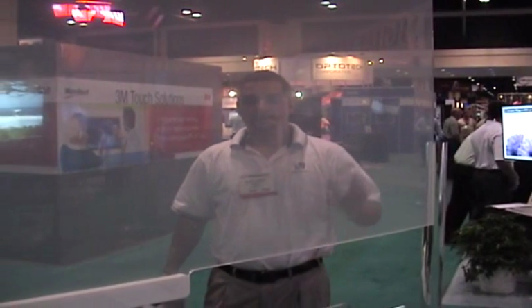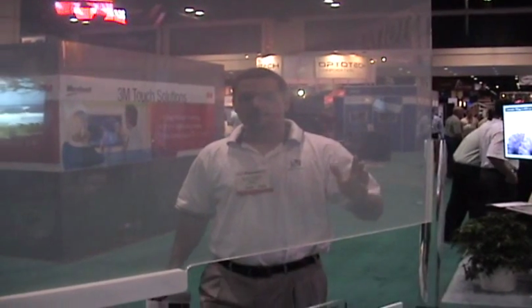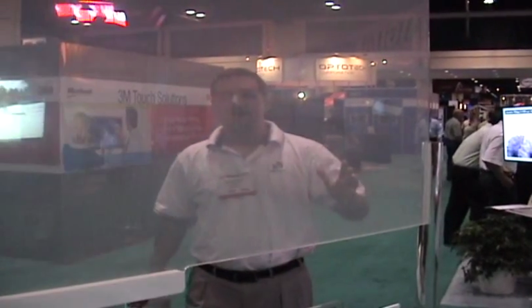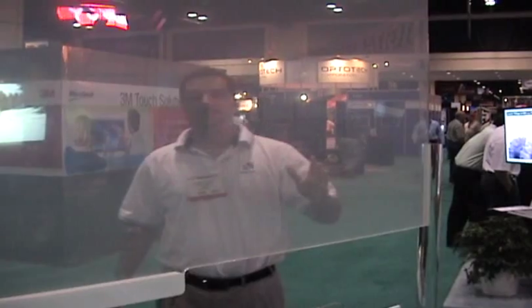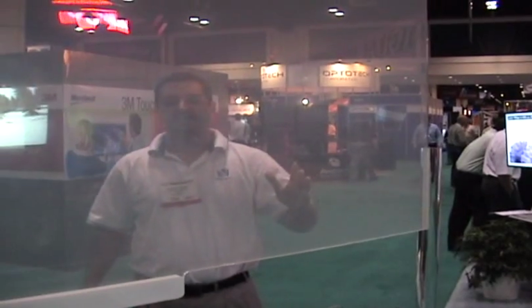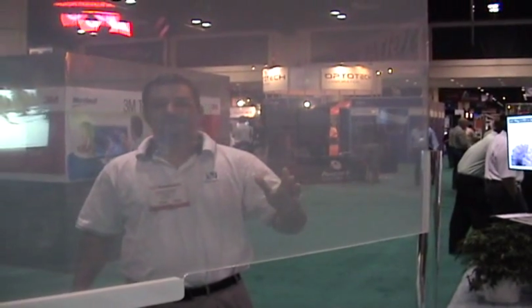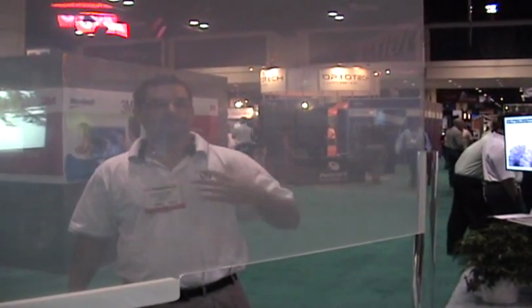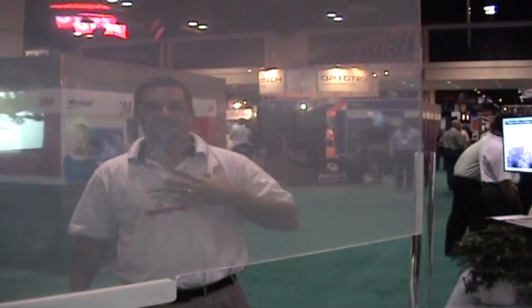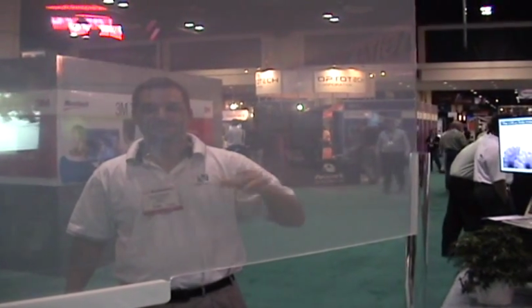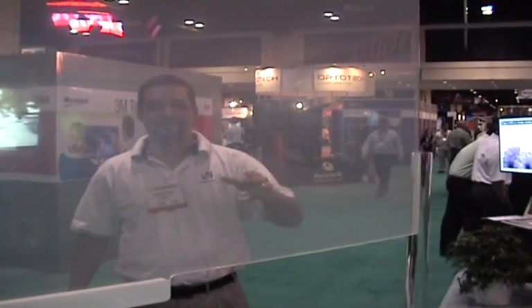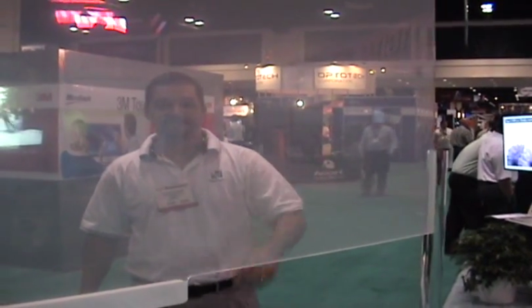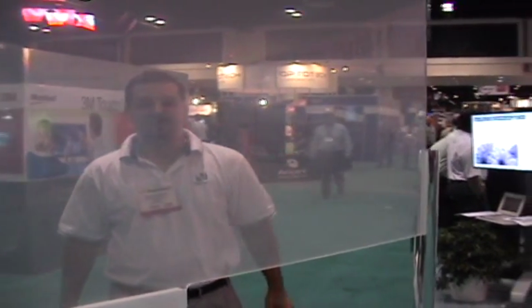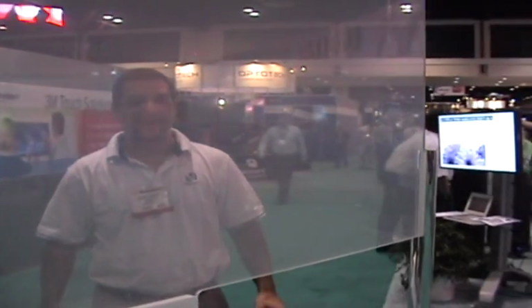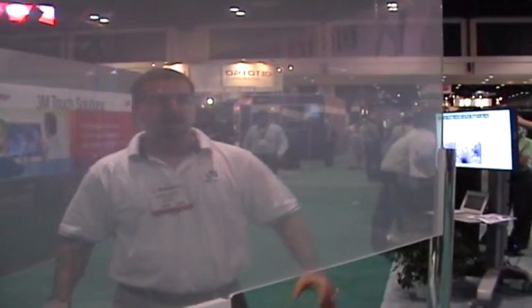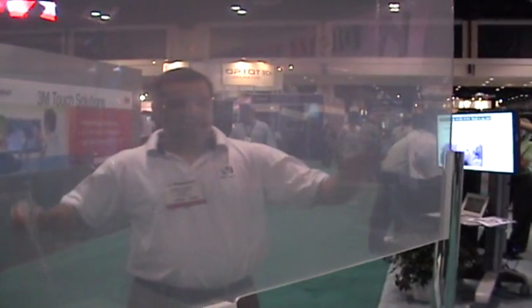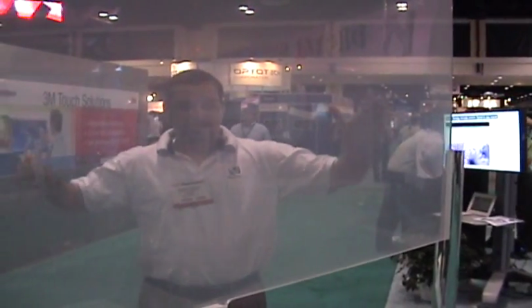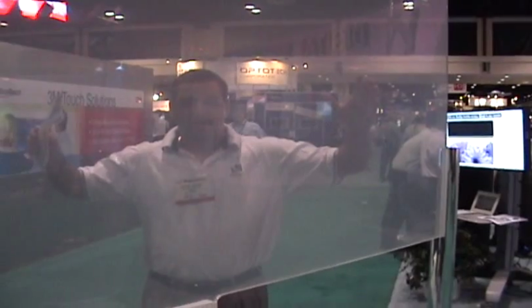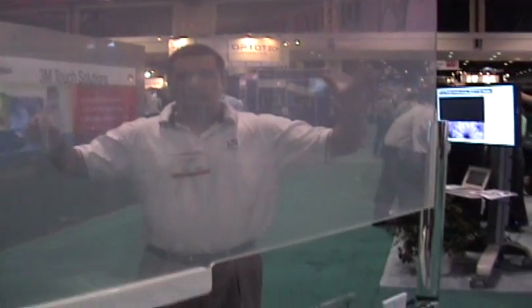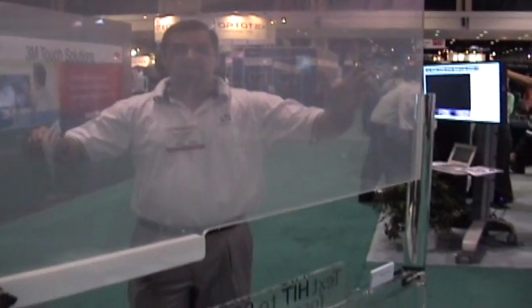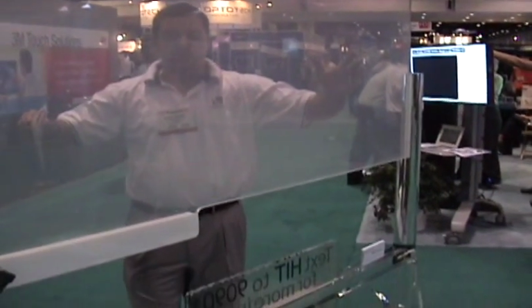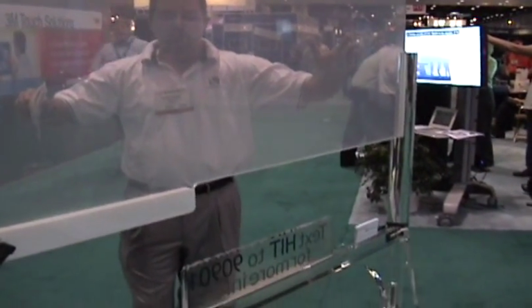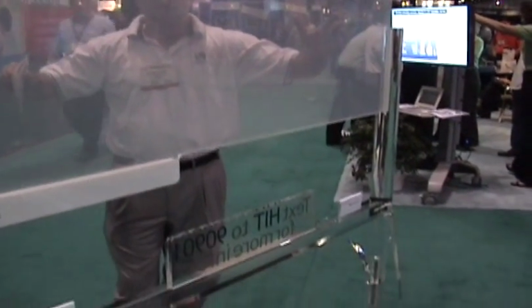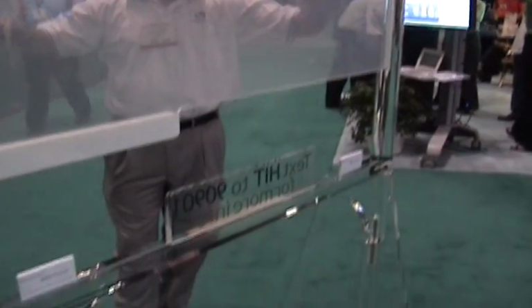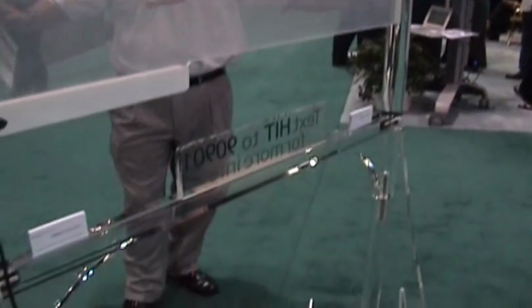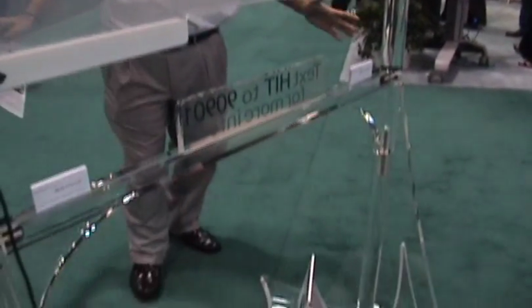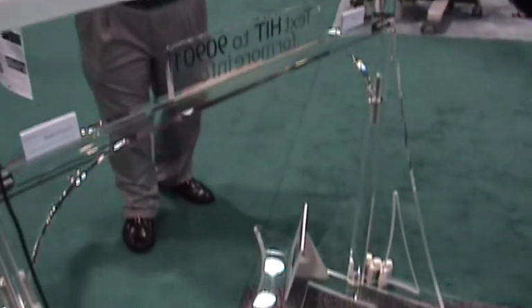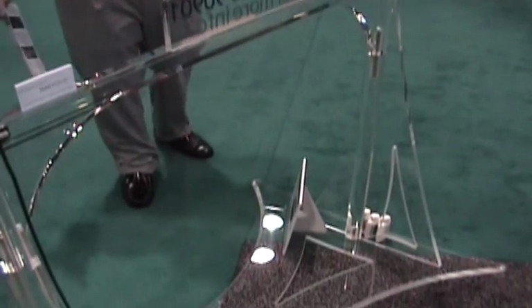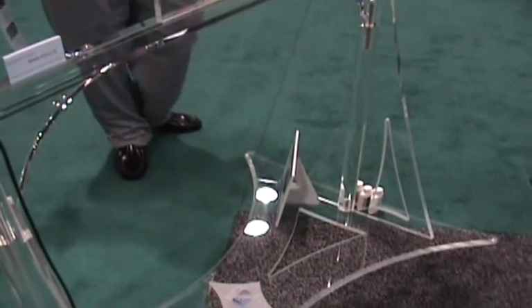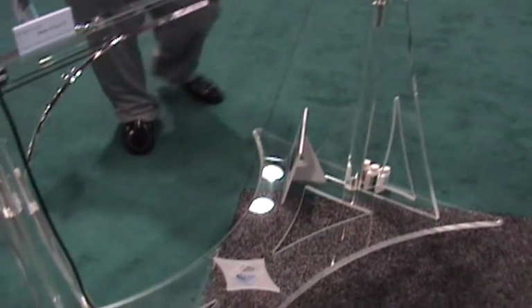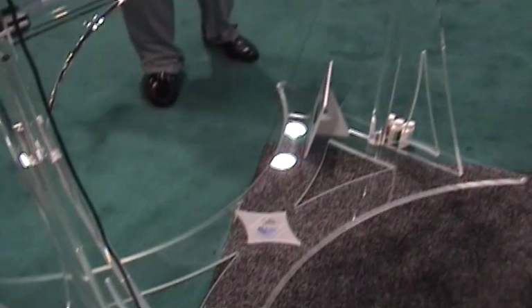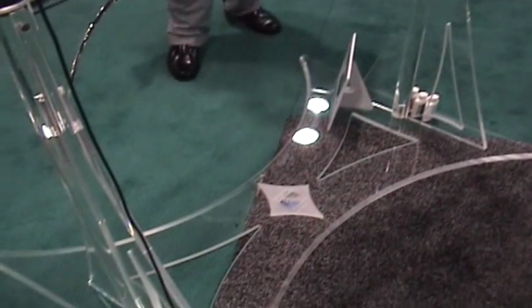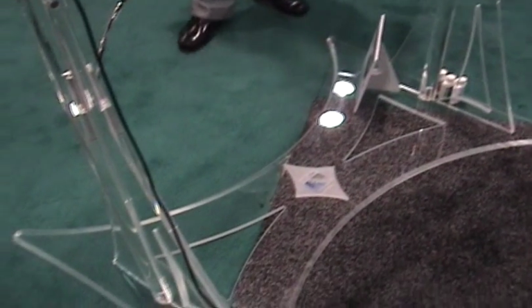Welcome to Infocom 2009. I'm with Vizlogix, www.vizlogix.com. We're displaying our Paloie Touch all-in-one transparent turnkey solution, which we're debuting here at Infocom.